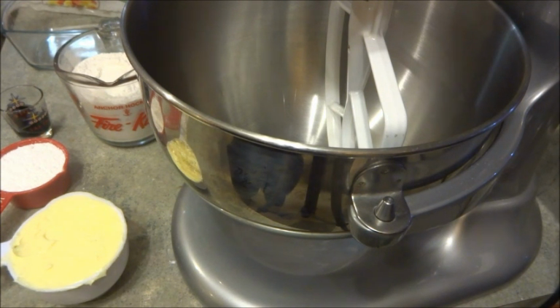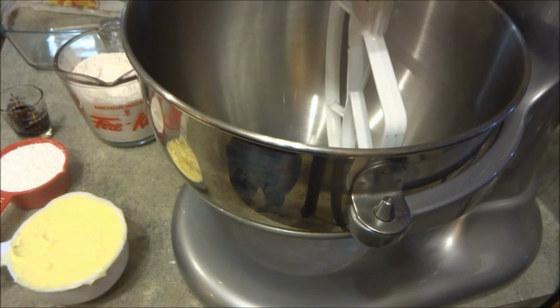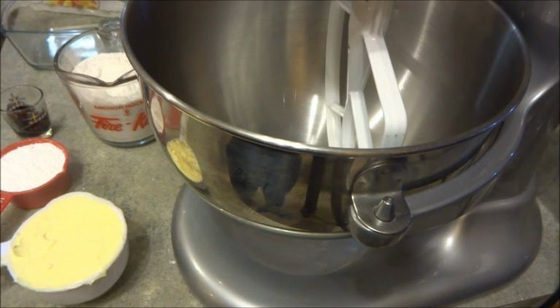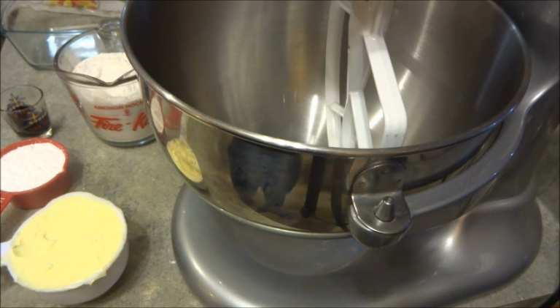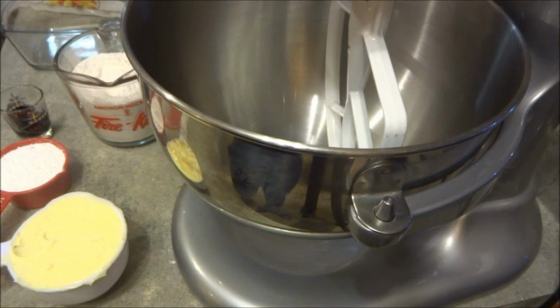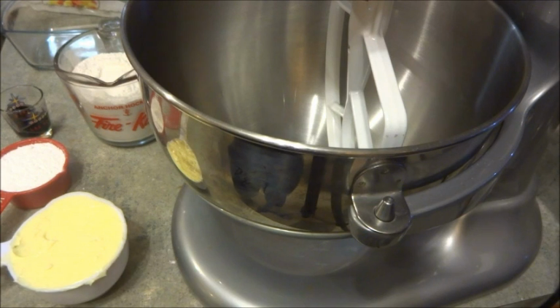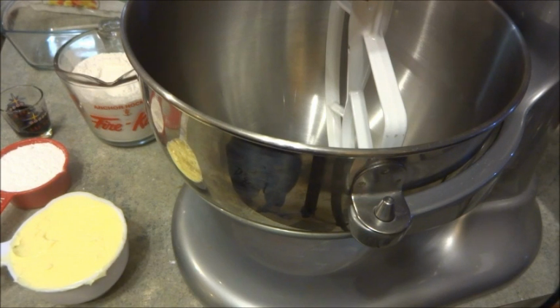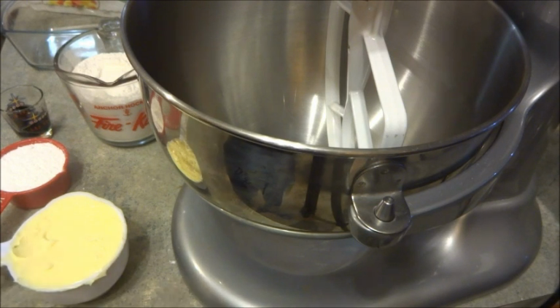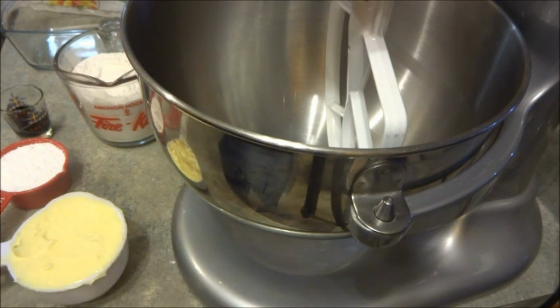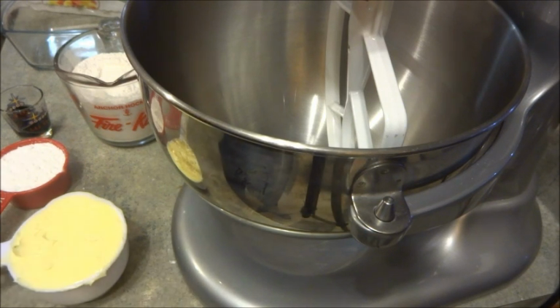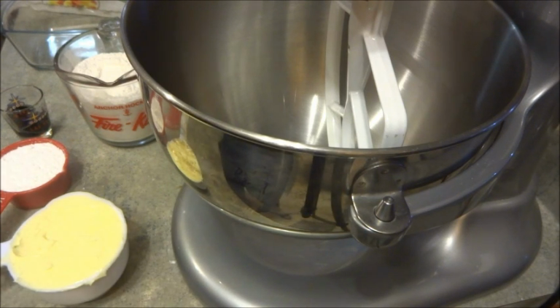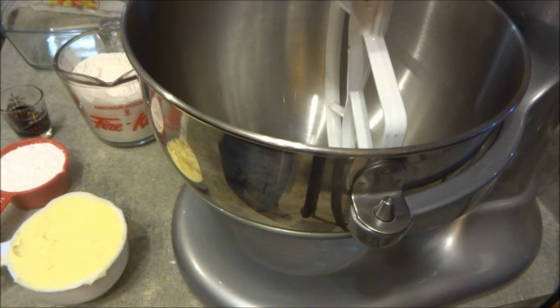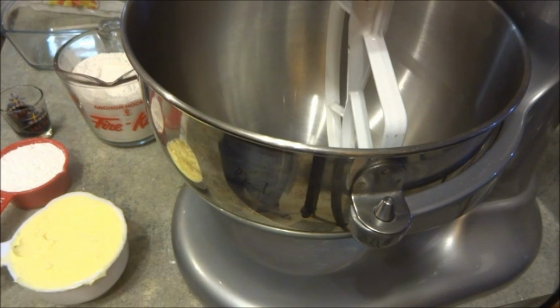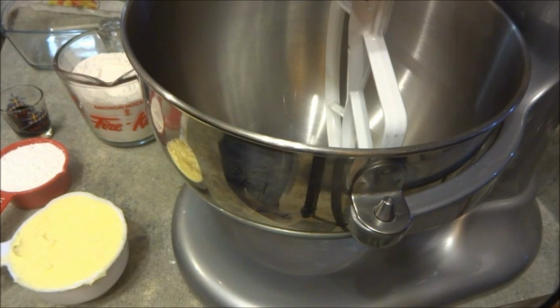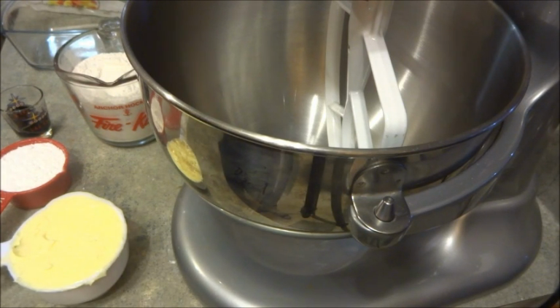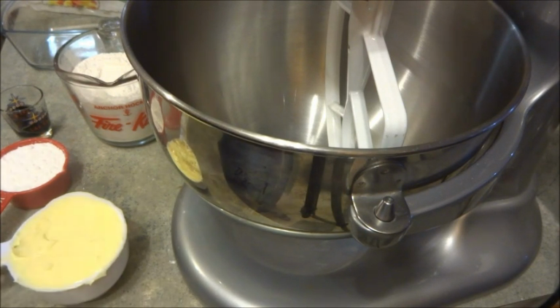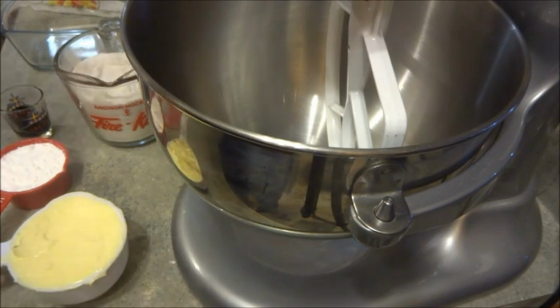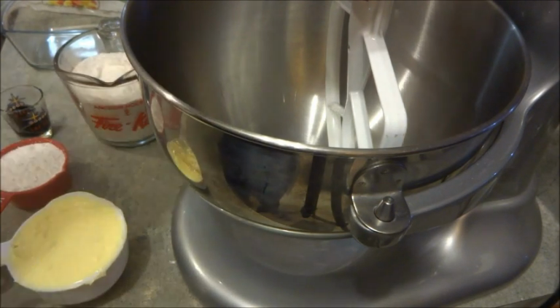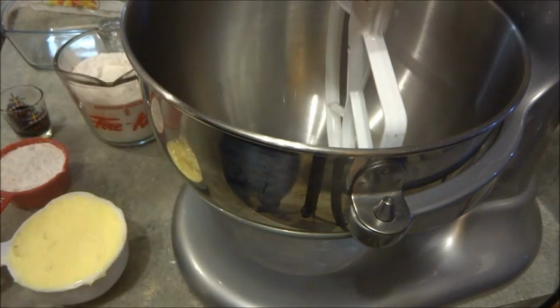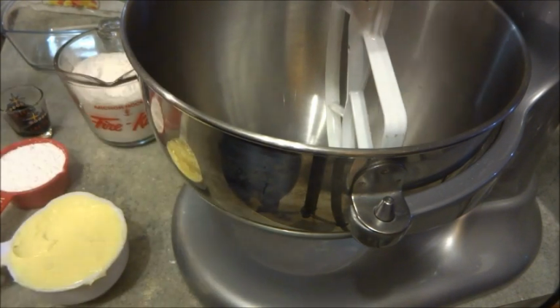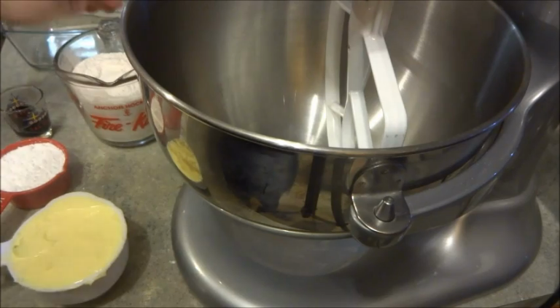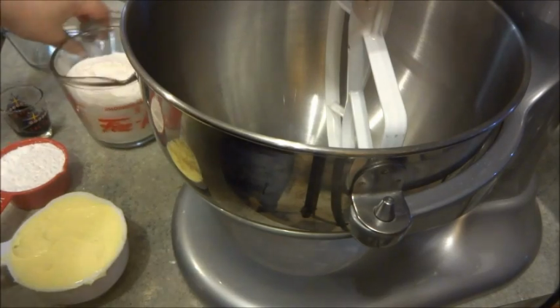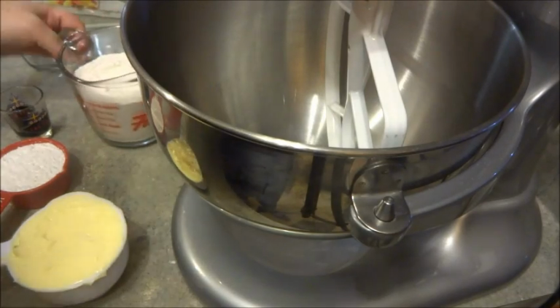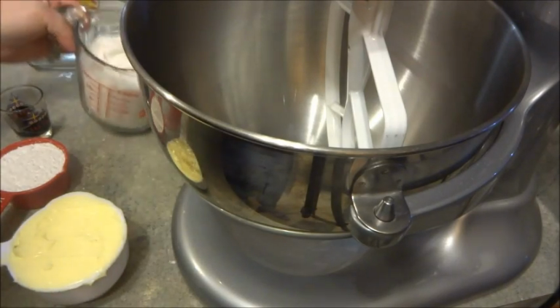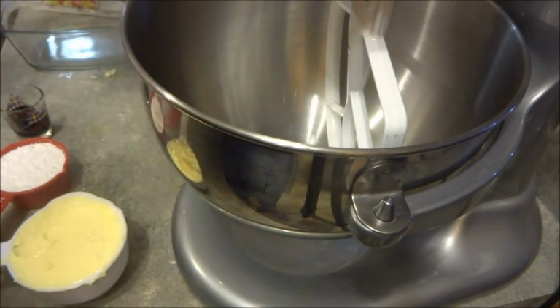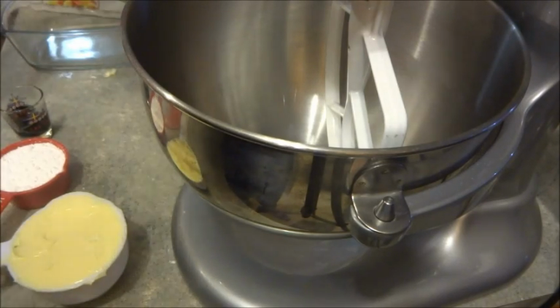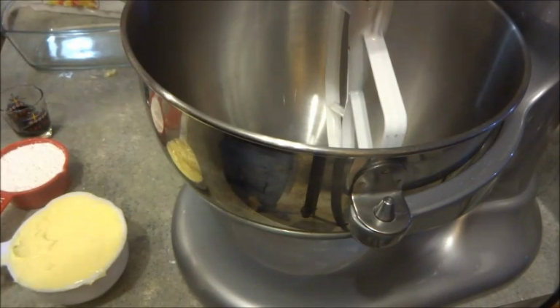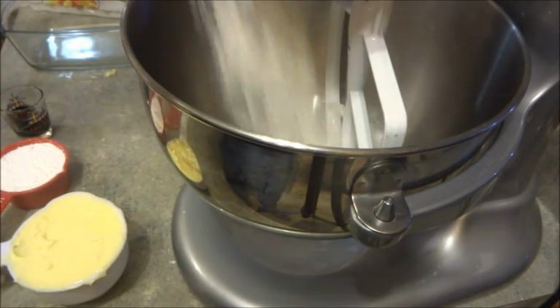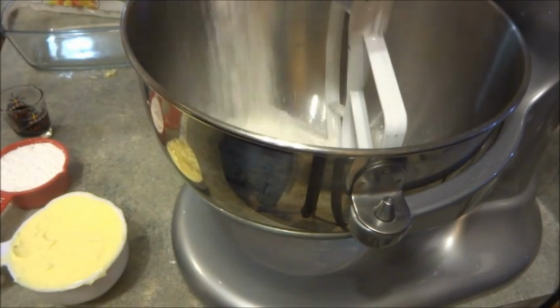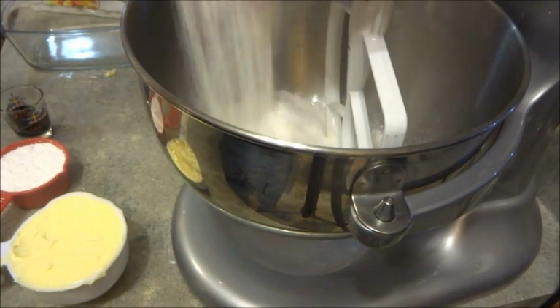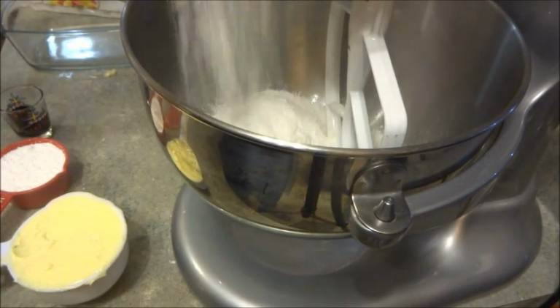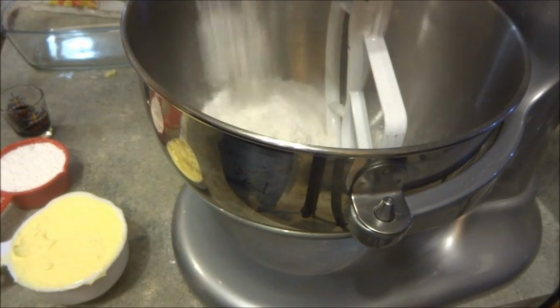I'm going to use my KitchenAid mixer because I have a lot to do and I'm really short for time. I have two cups of all-purpose flour, and I'm just going to put that in the mixer.